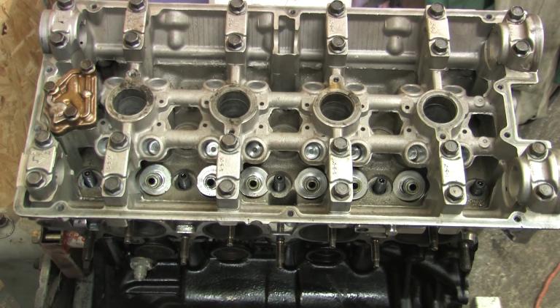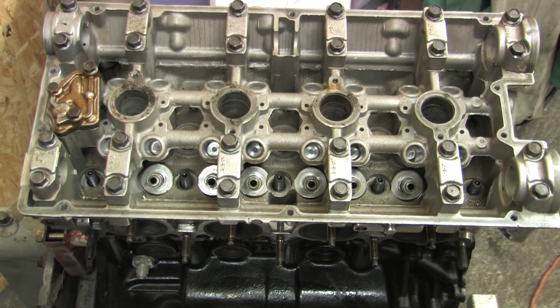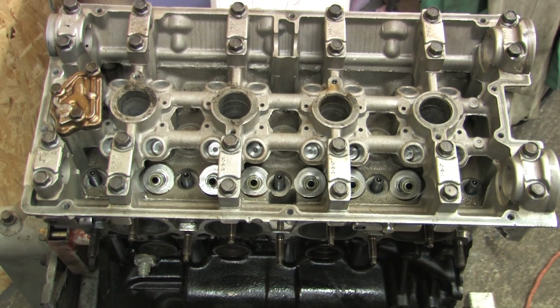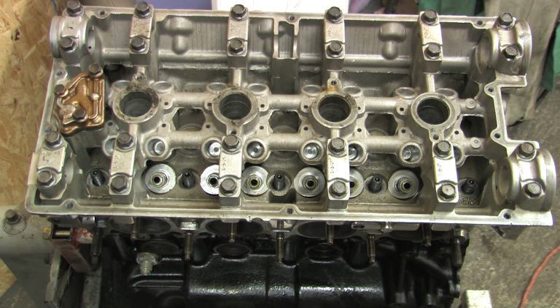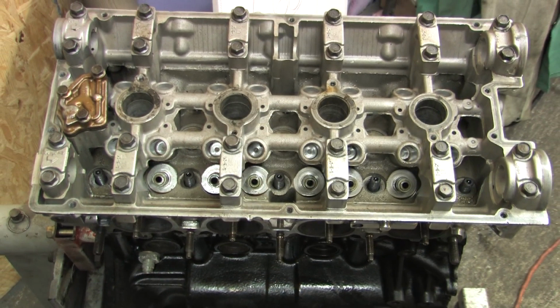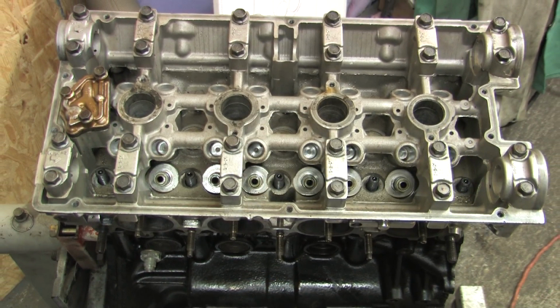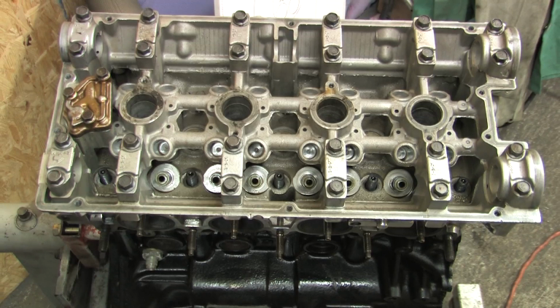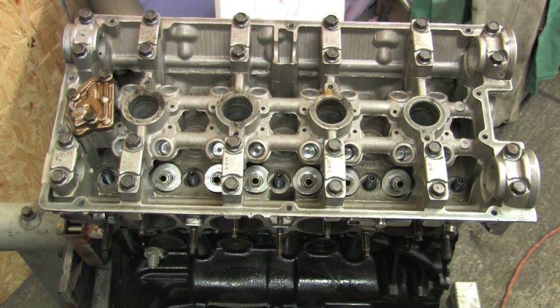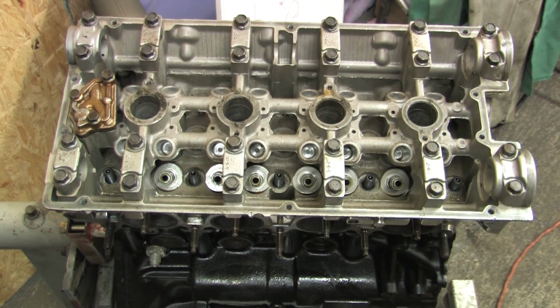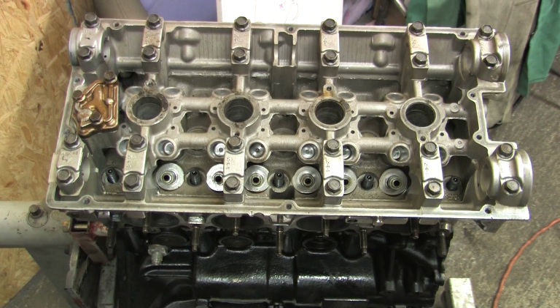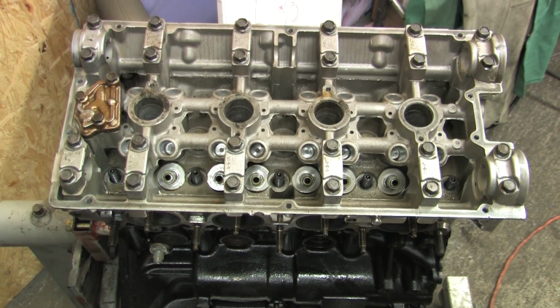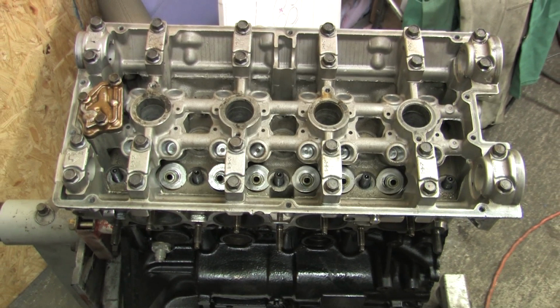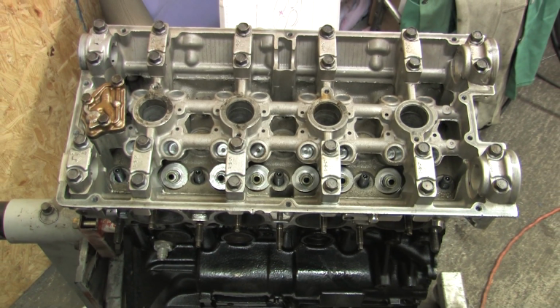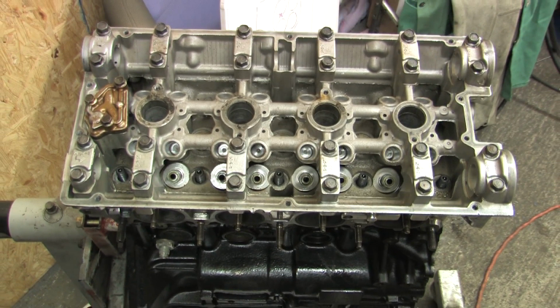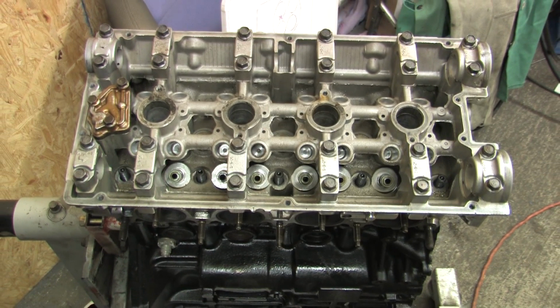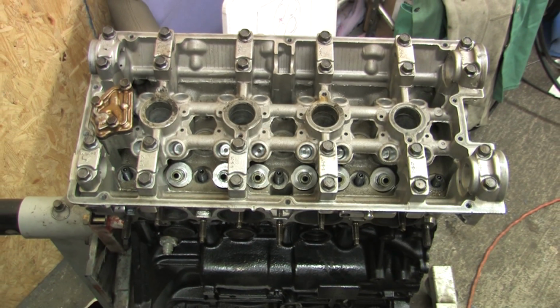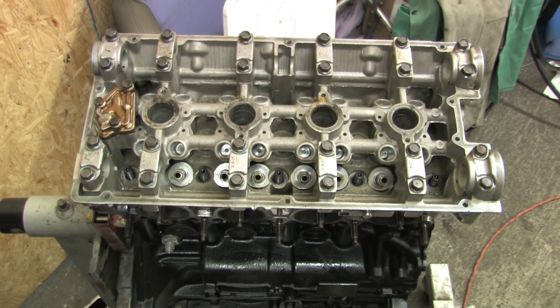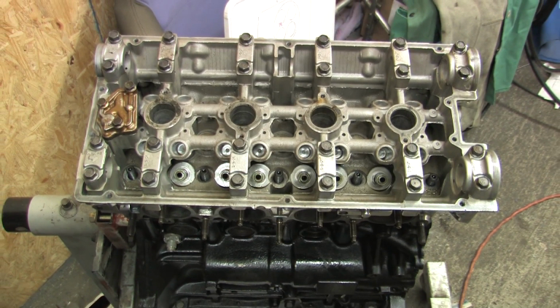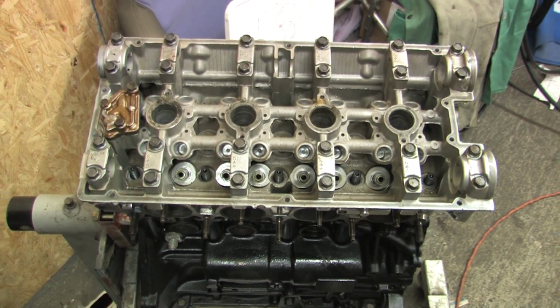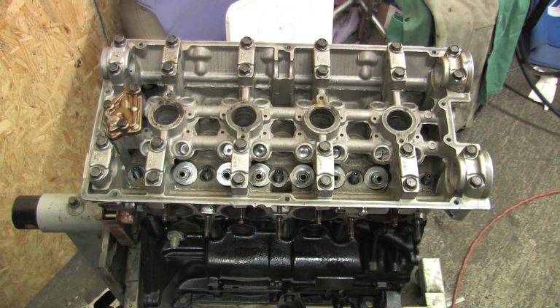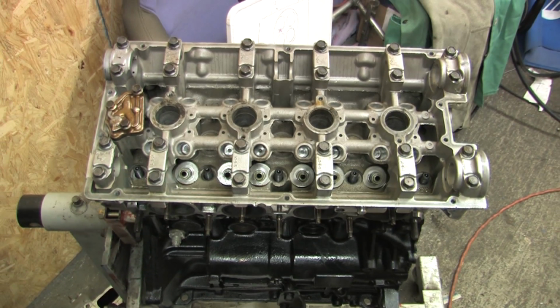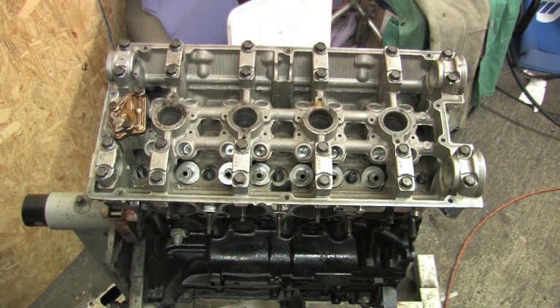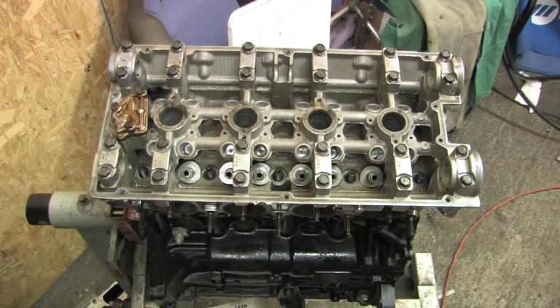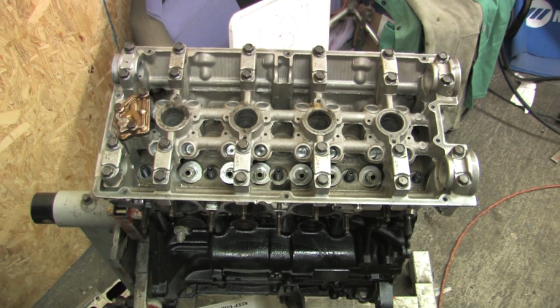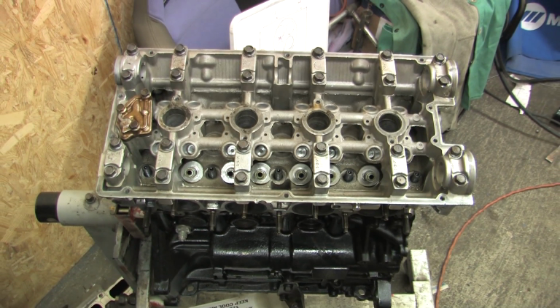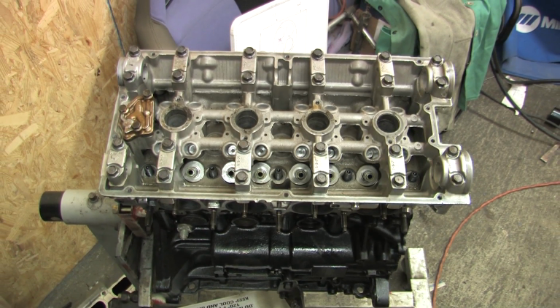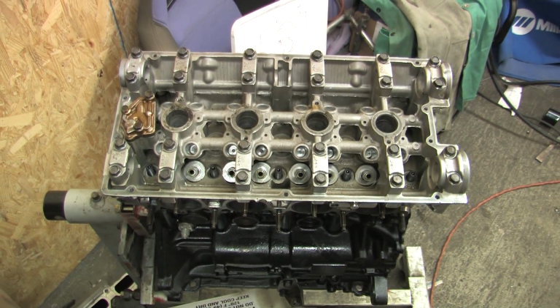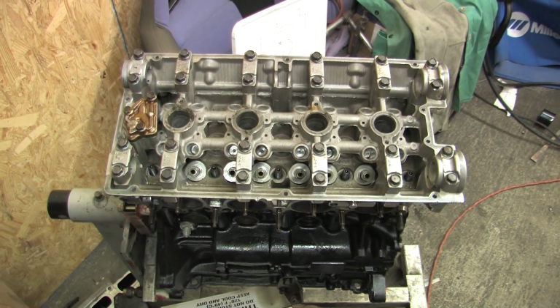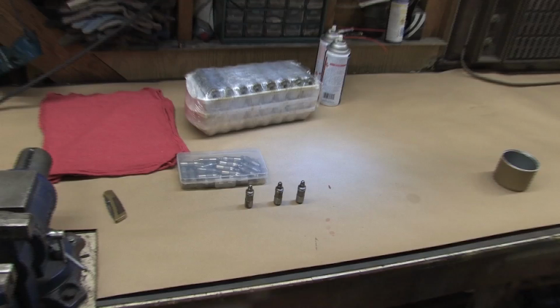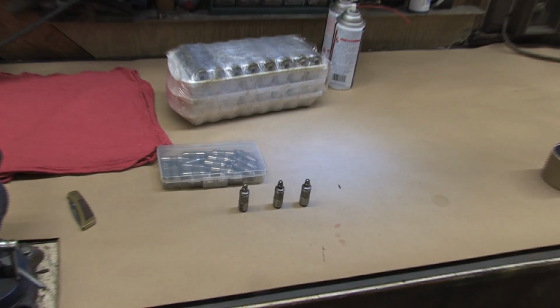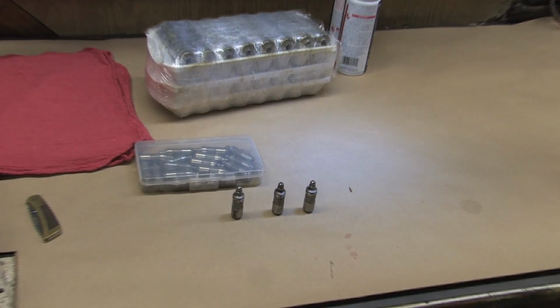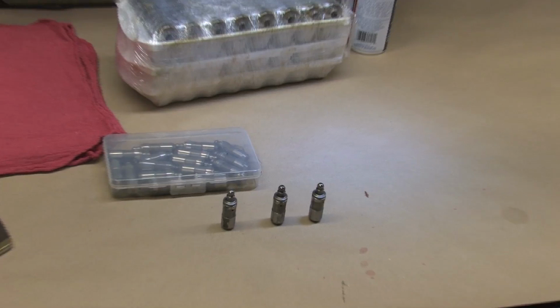Oiling problems with HLAs reduces valve lift and therefore air flow traveling through the cylinder head, not to mention a loud rattling noise coming from the camshafts because the gap between the rockers and camshaft lobes increases. So if you've ever experienced valve train noise, this video is for you.